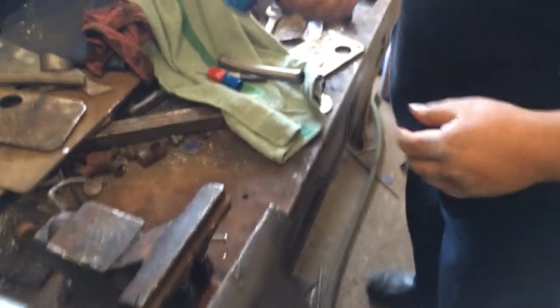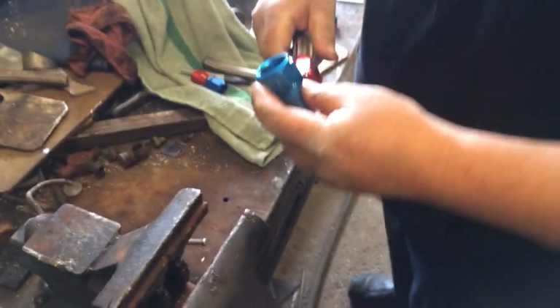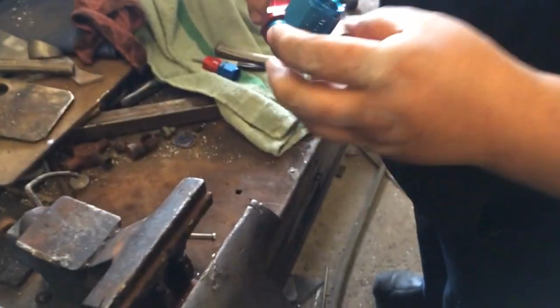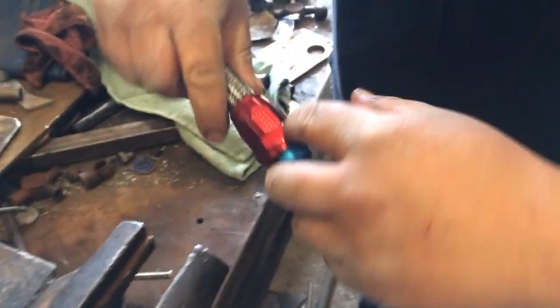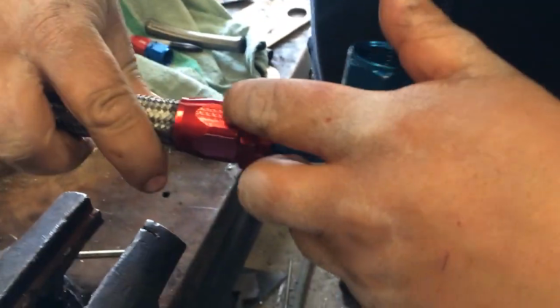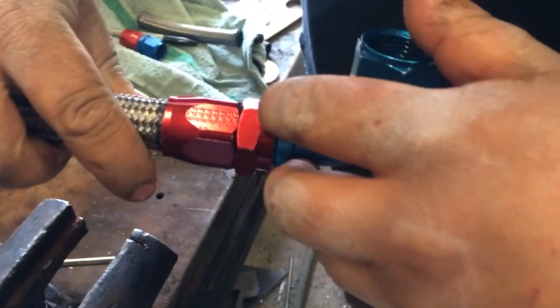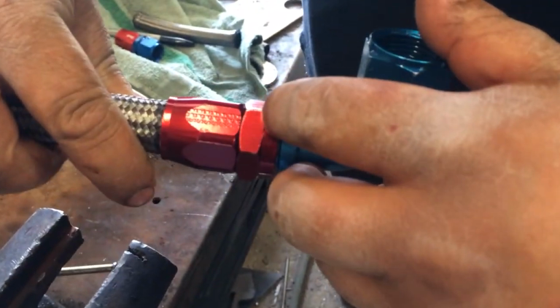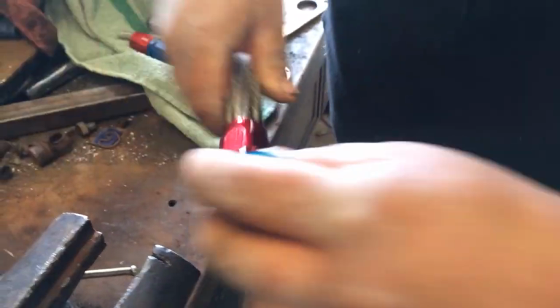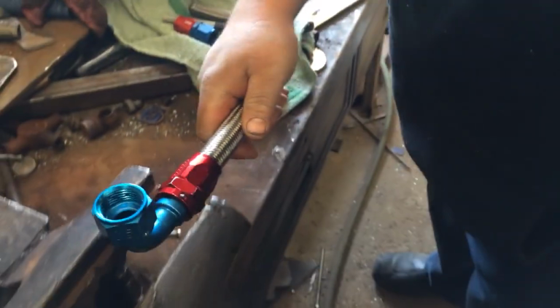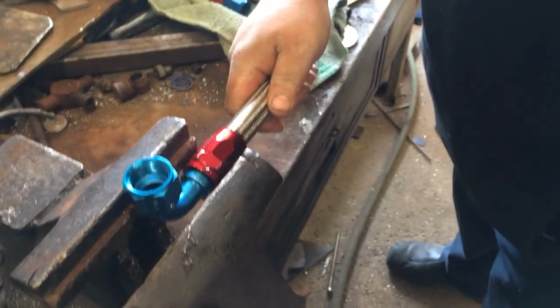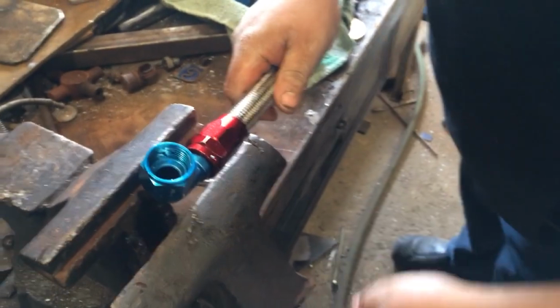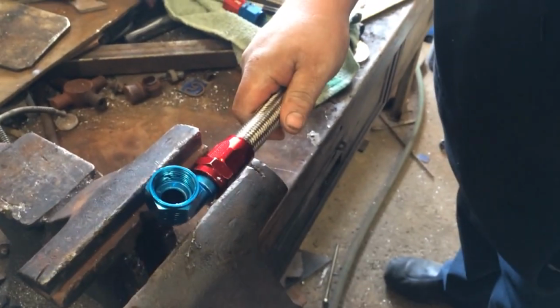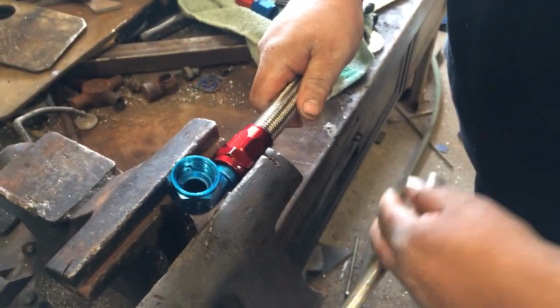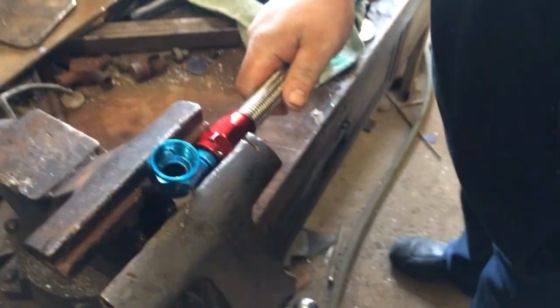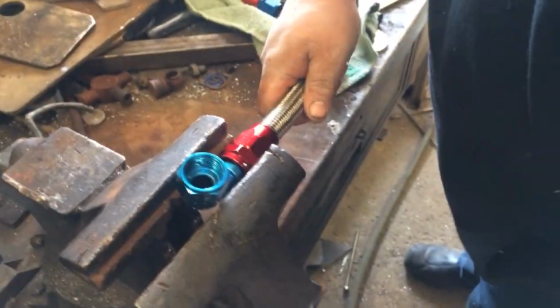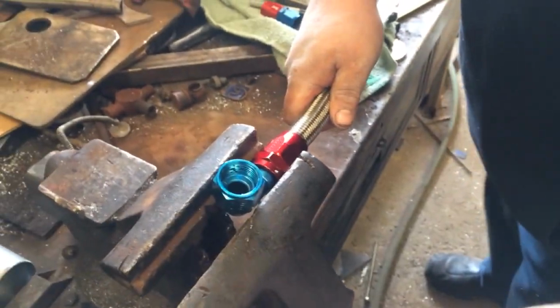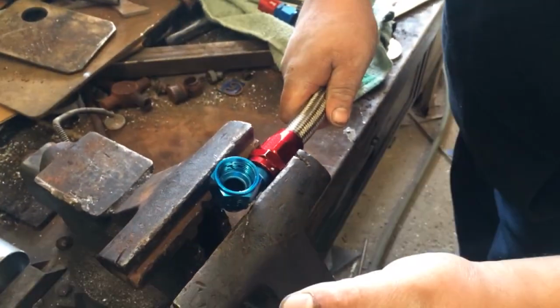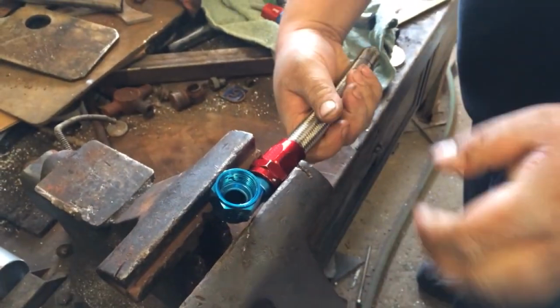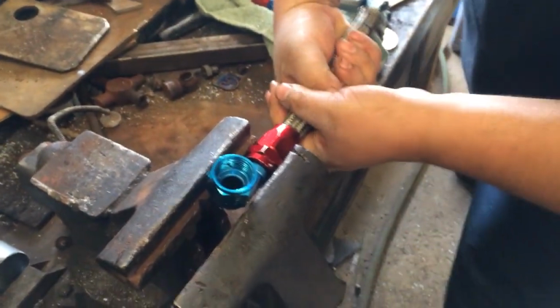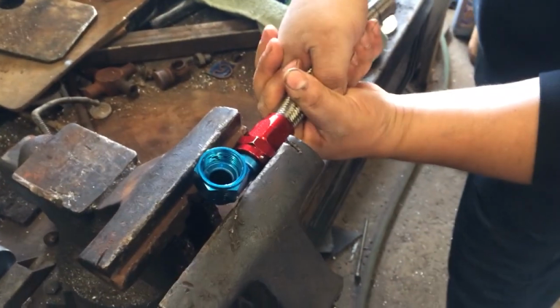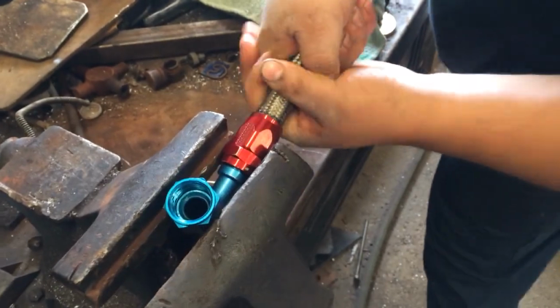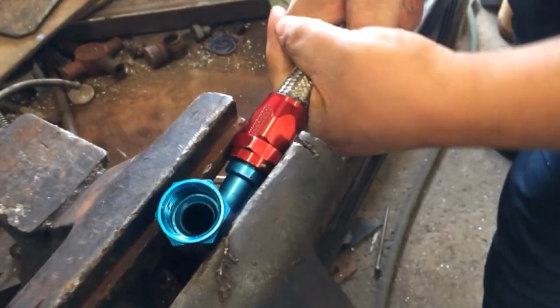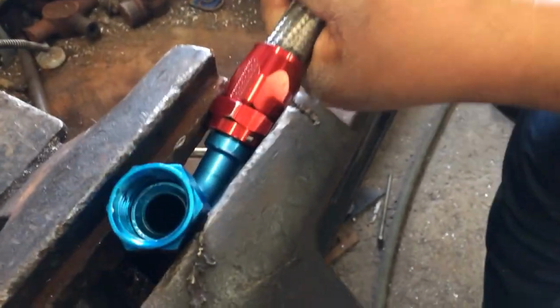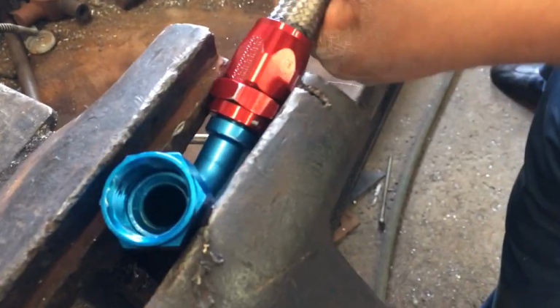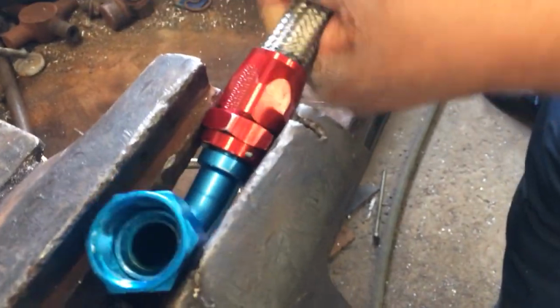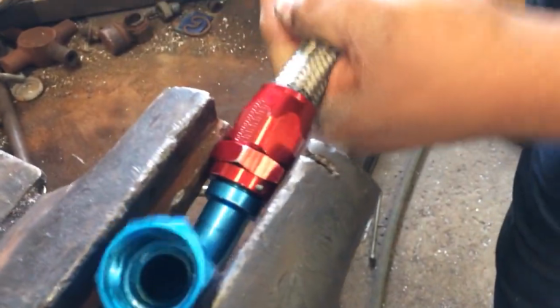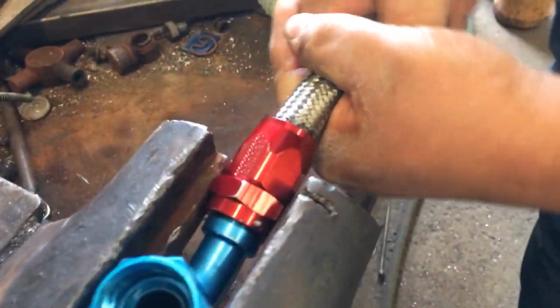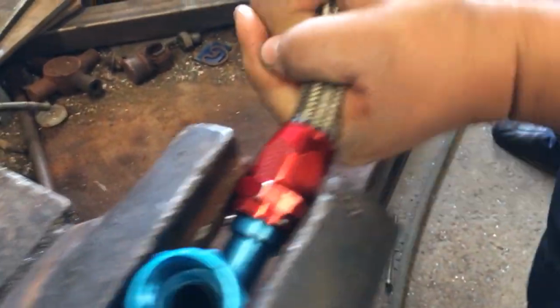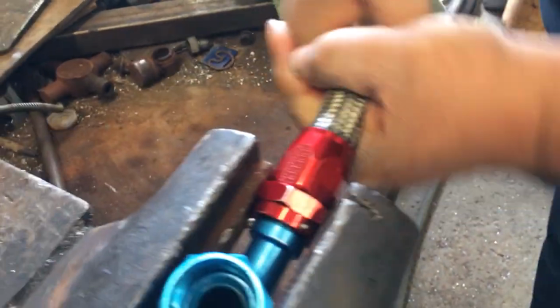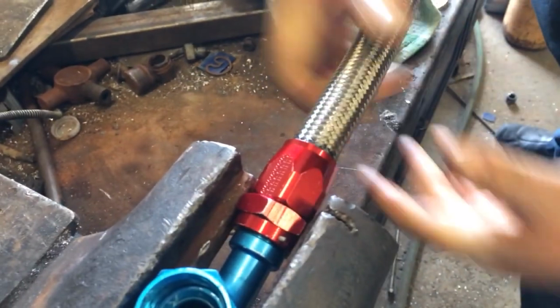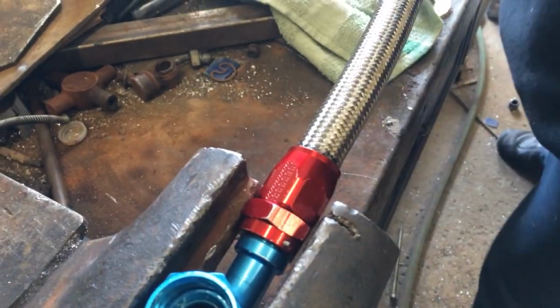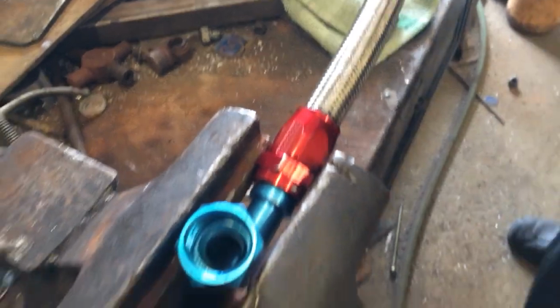This is a Fregola fitting. It's got a FPS logo on it. Ready?